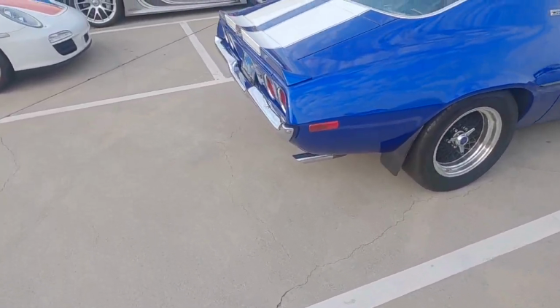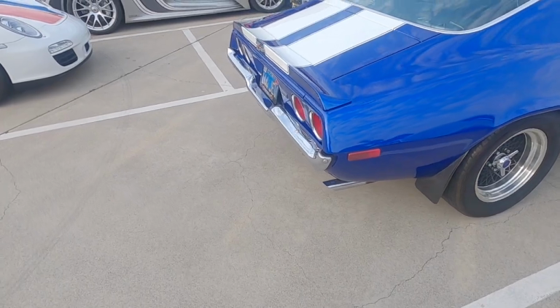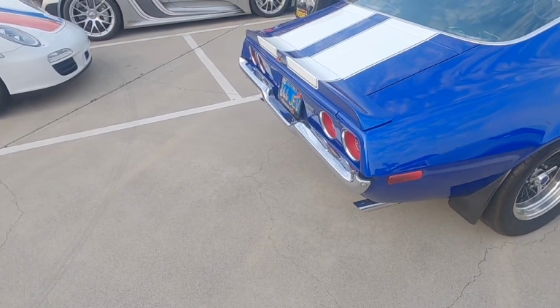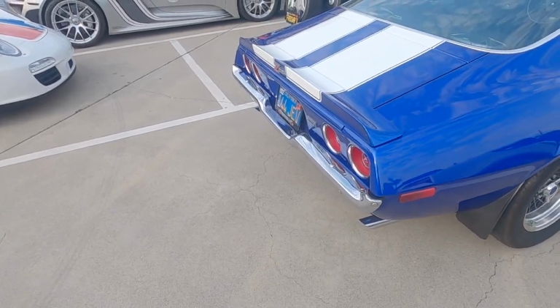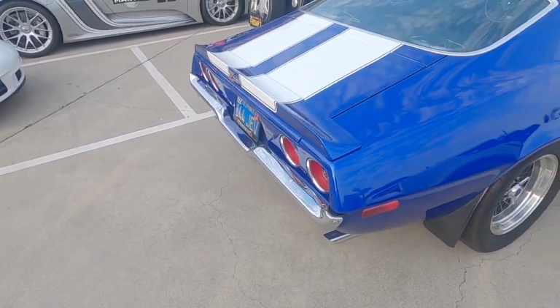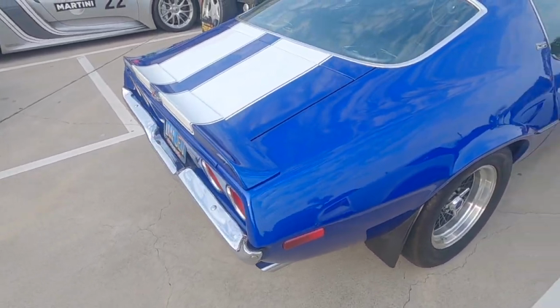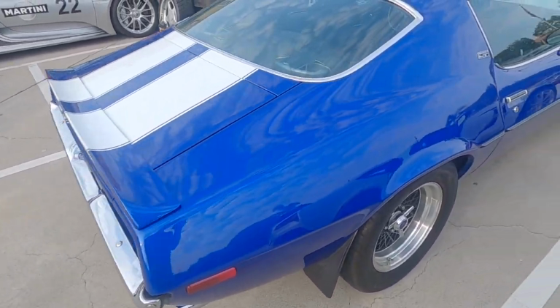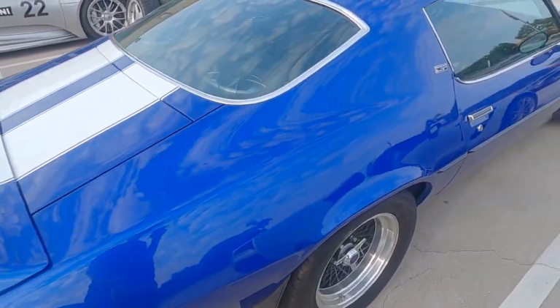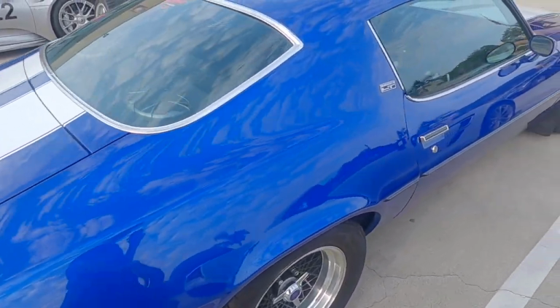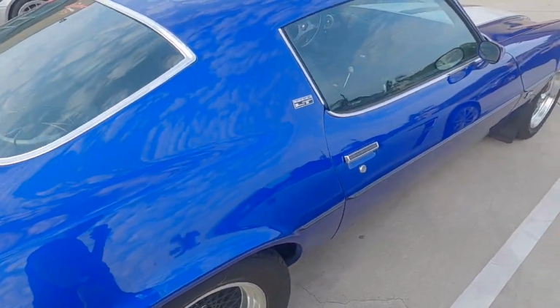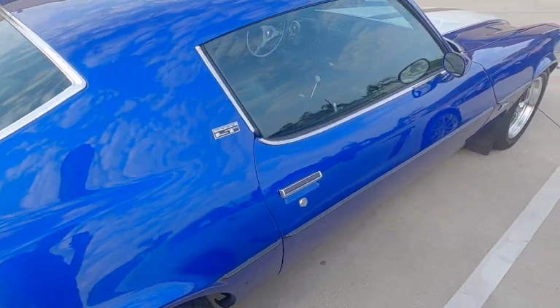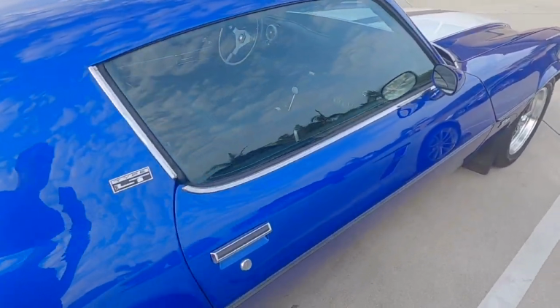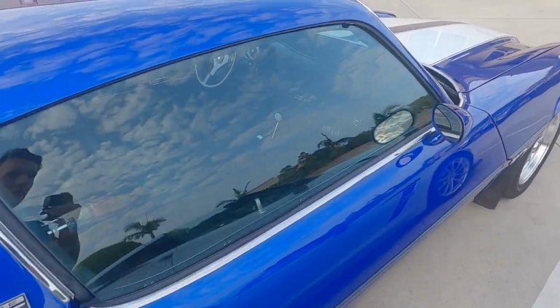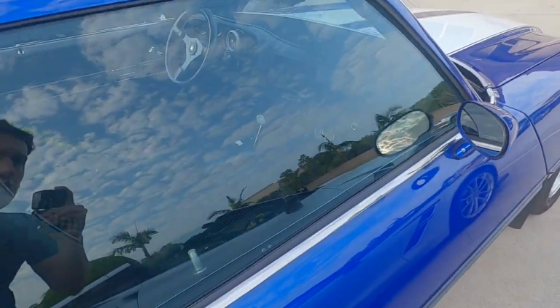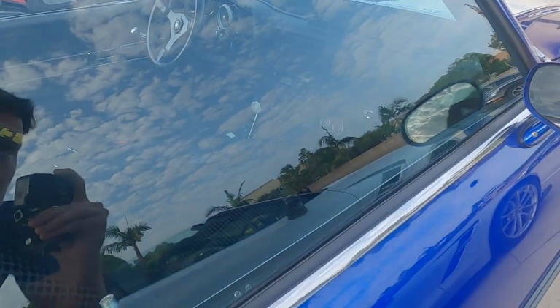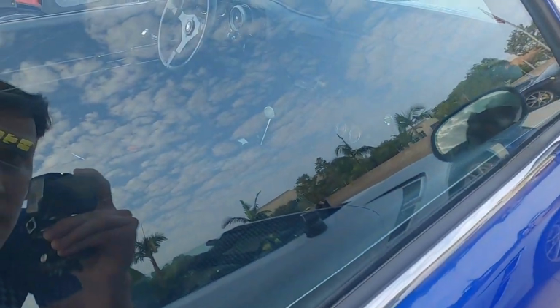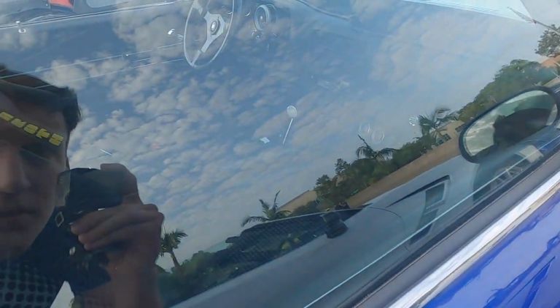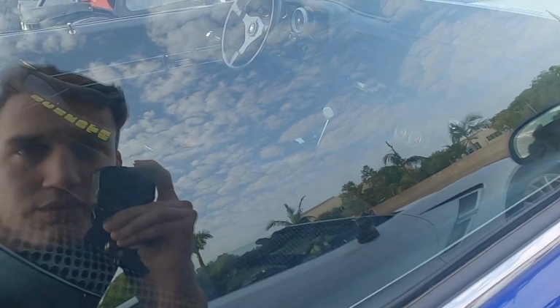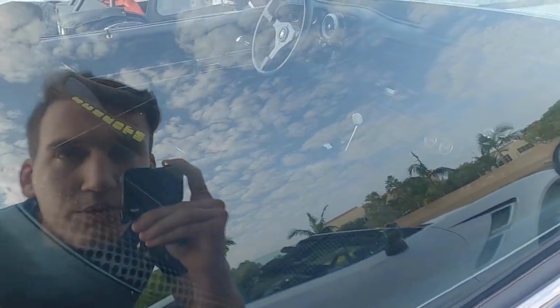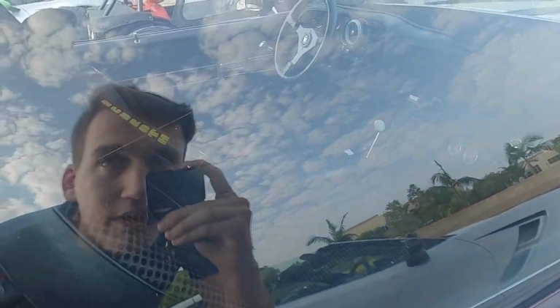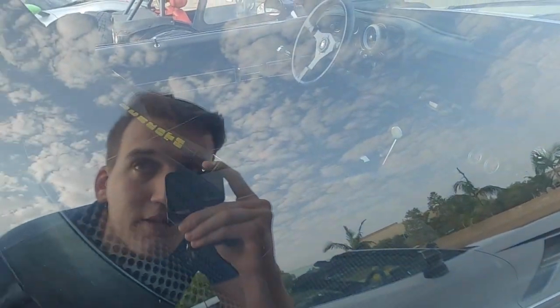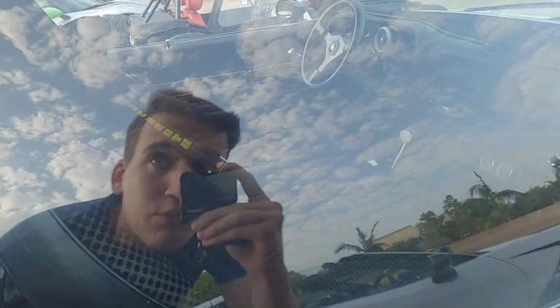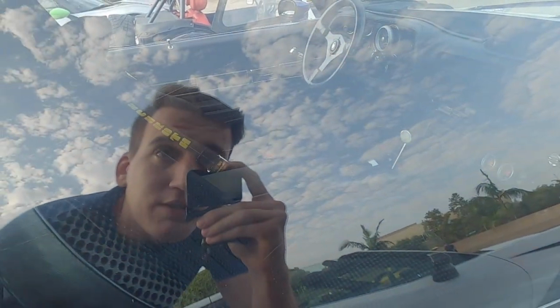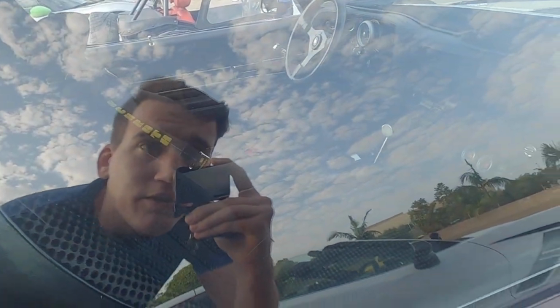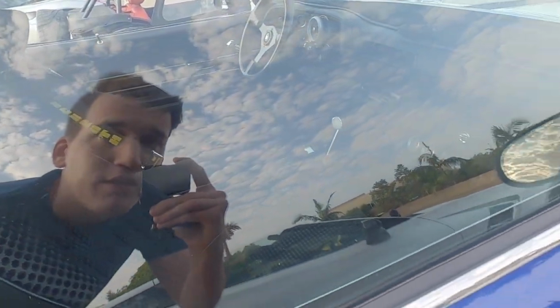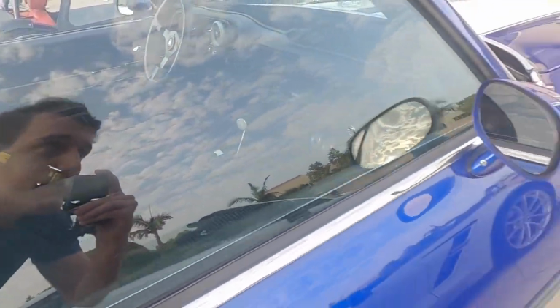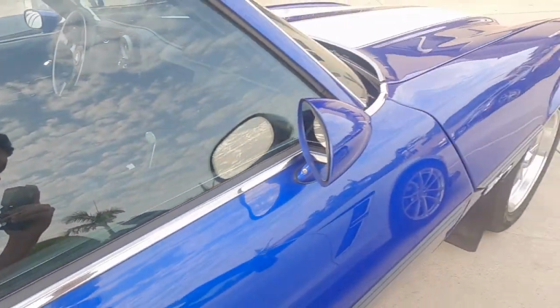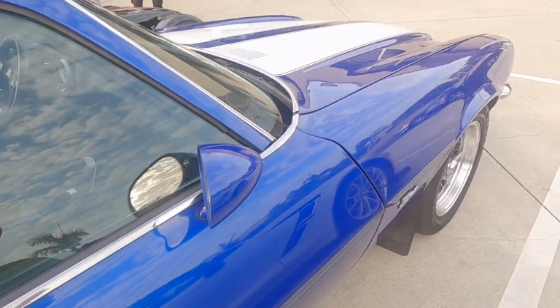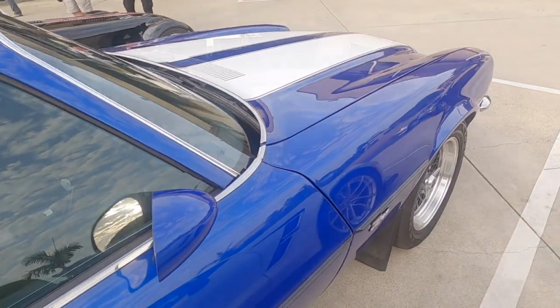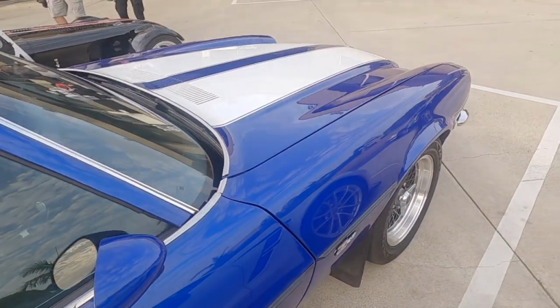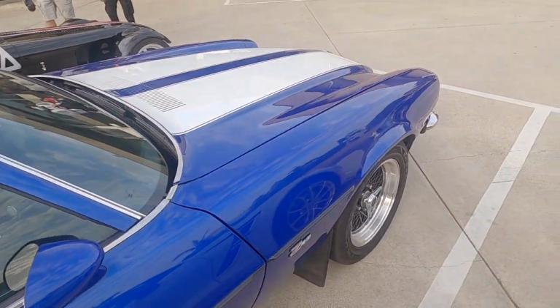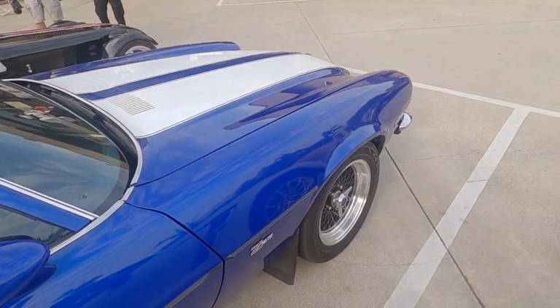We got a Z28 Camaro right here — not sure the age. Very cool. It has a nice little racing harness in there and immaculate paint.